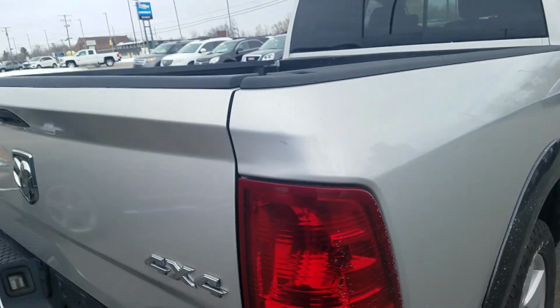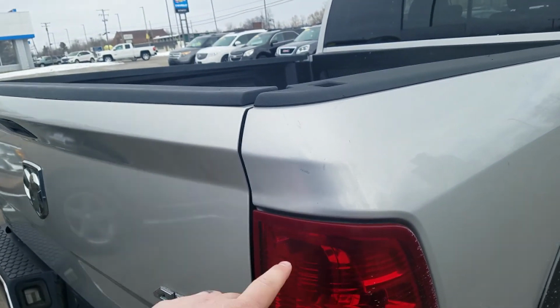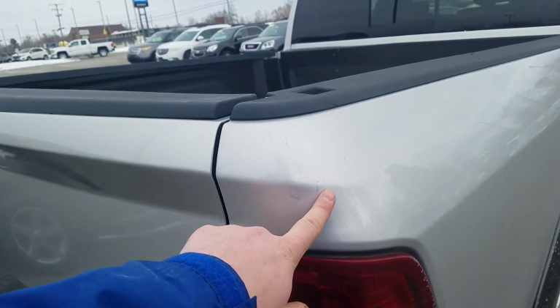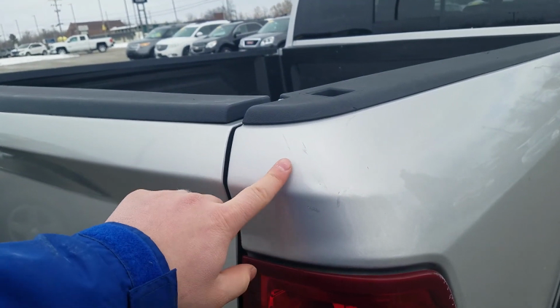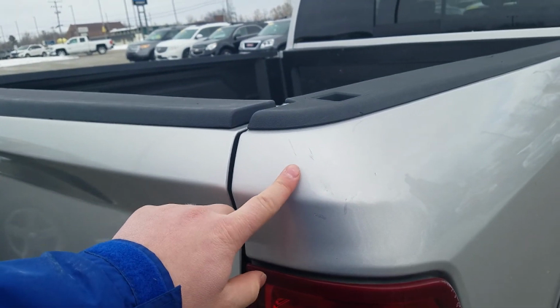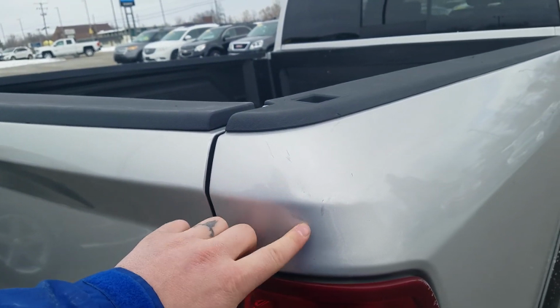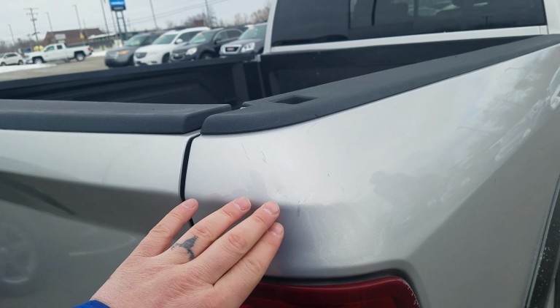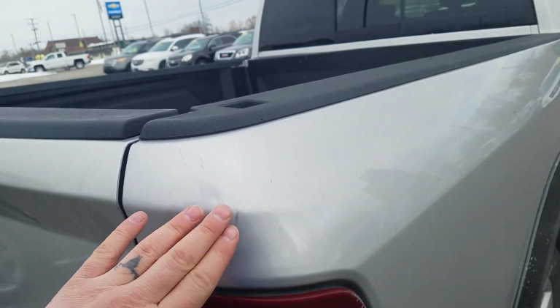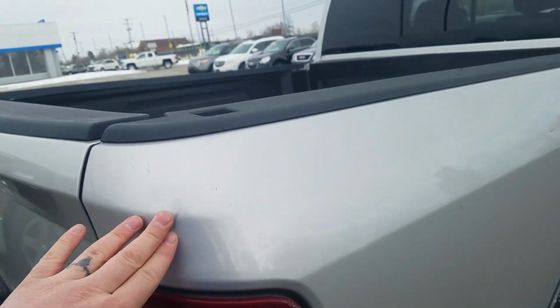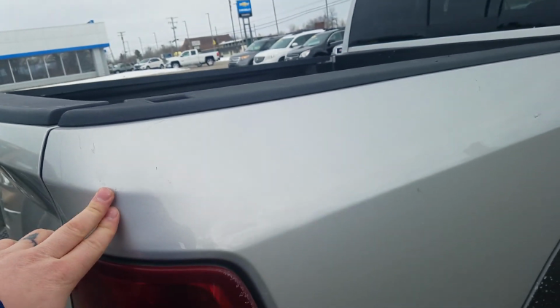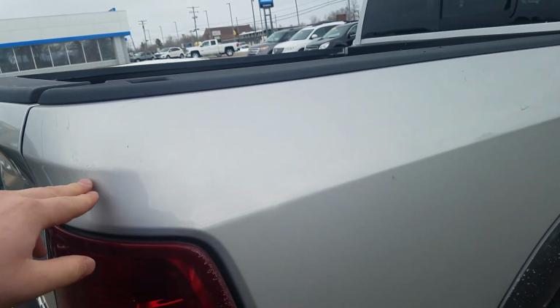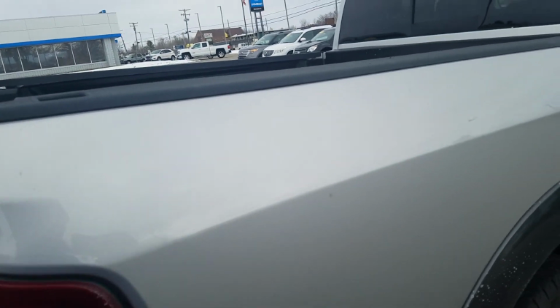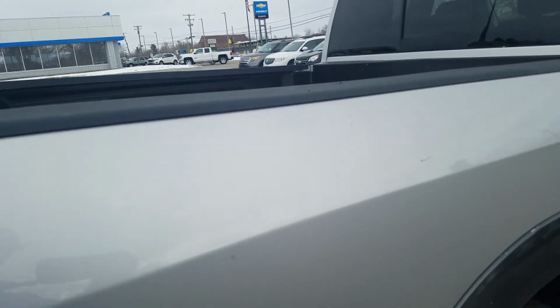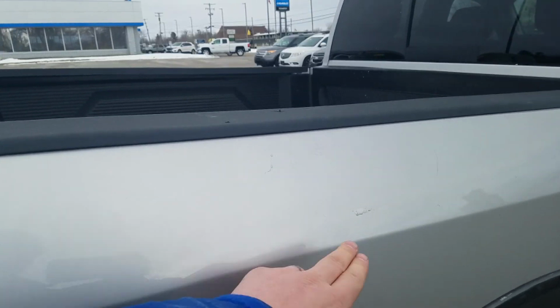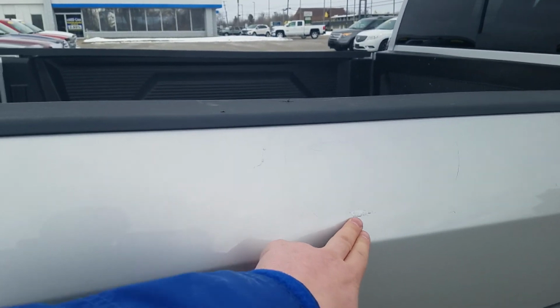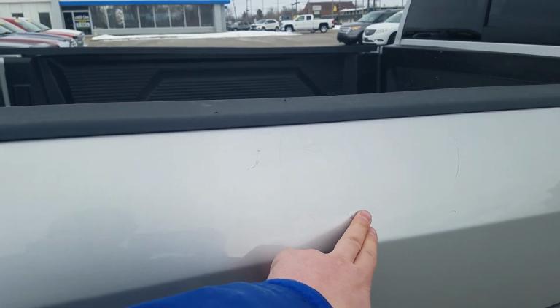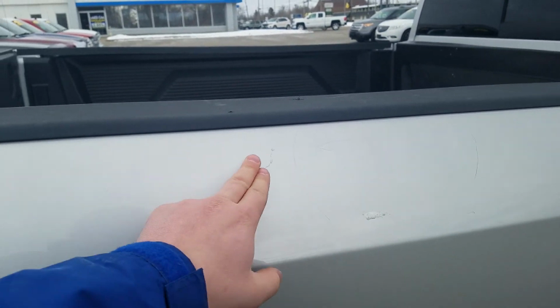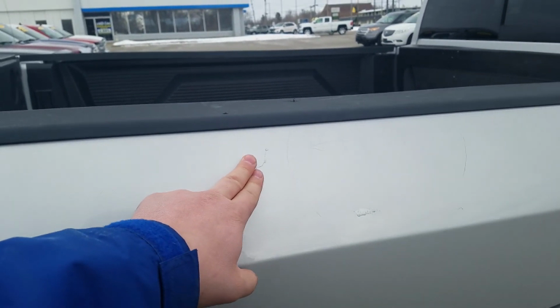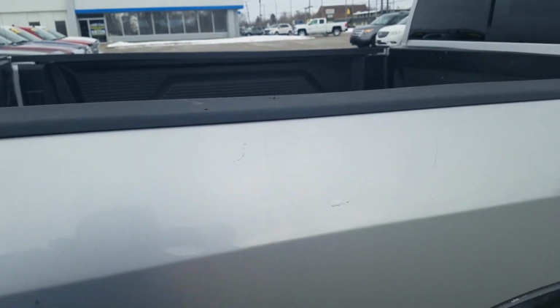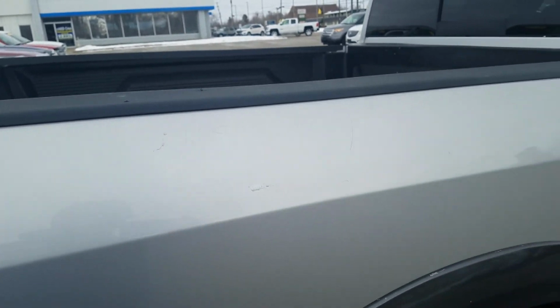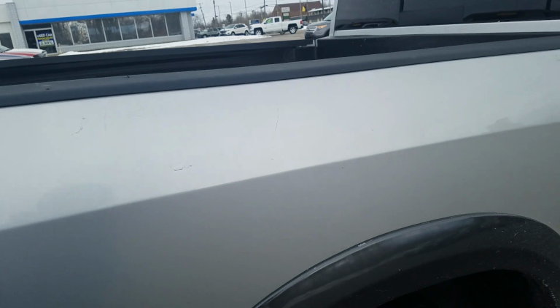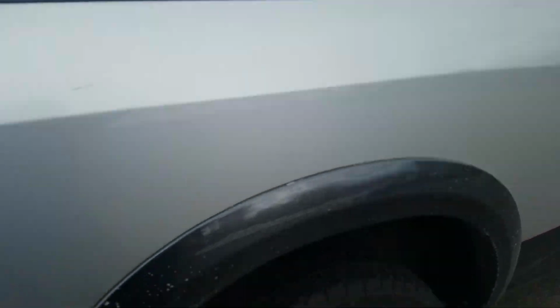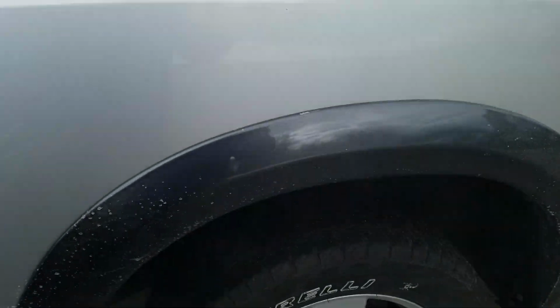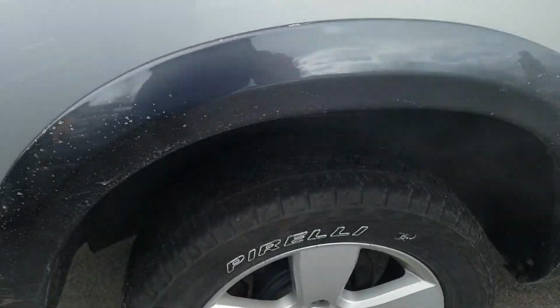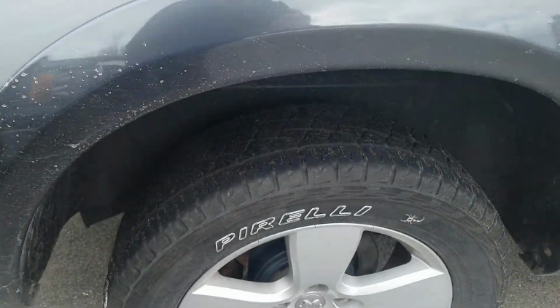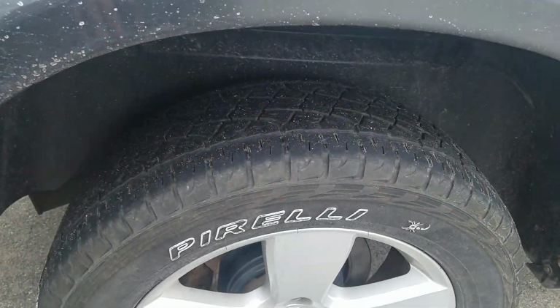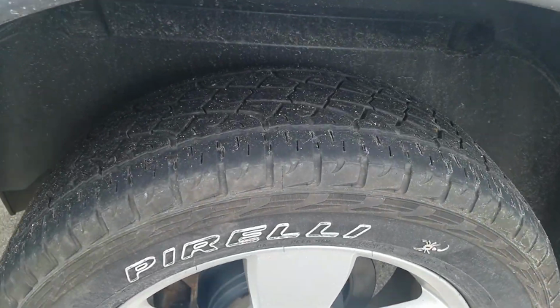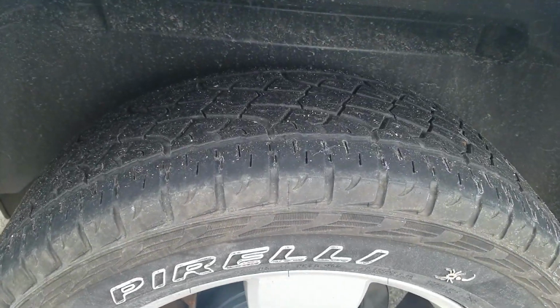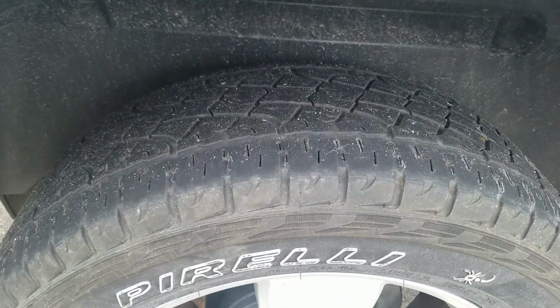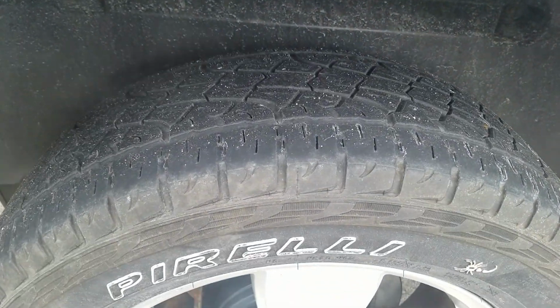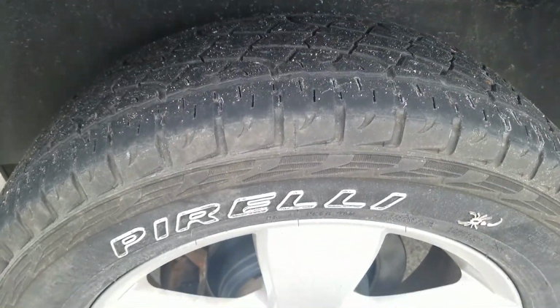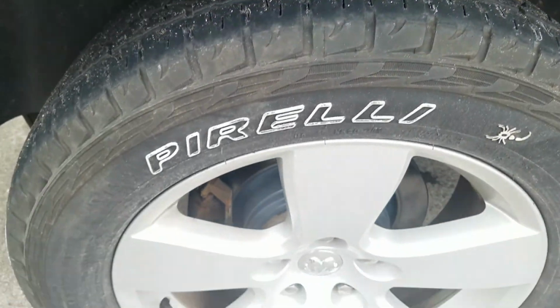You got some touch-up spots on the cab corner, a little bit of a ding right there, and a couple of touch-up spots here on the passenger side box side. A lot of life left in those tires.